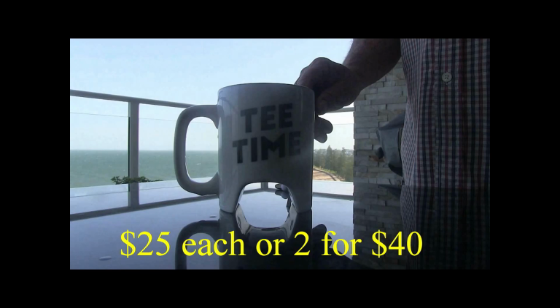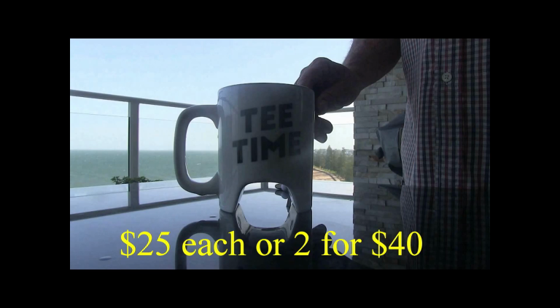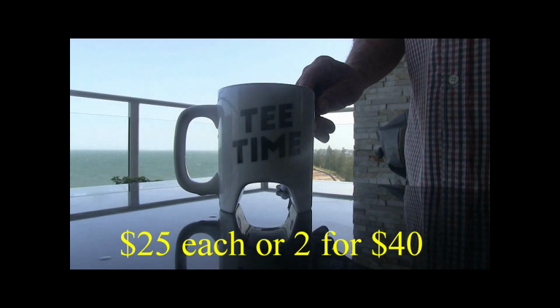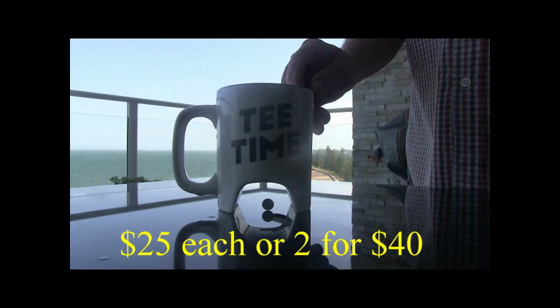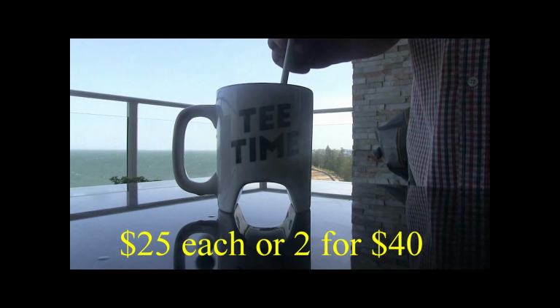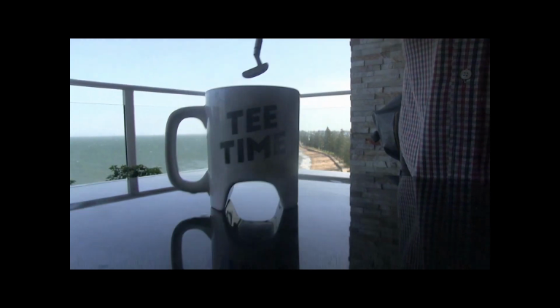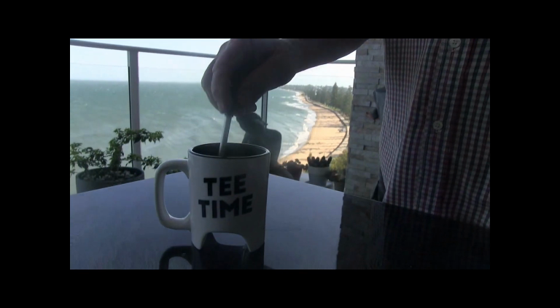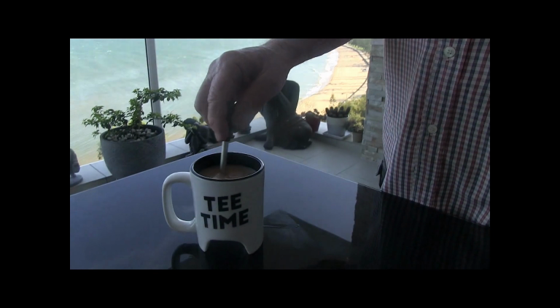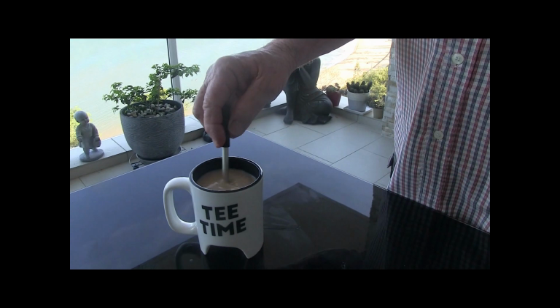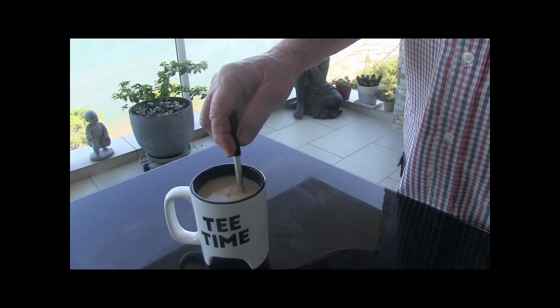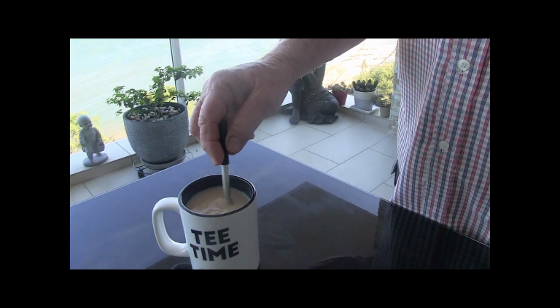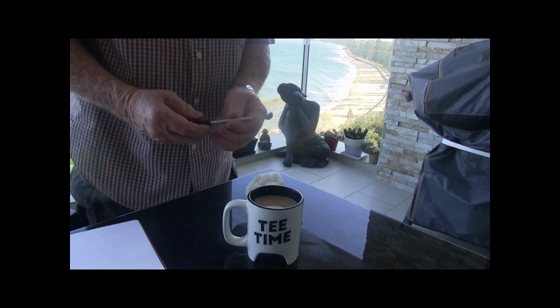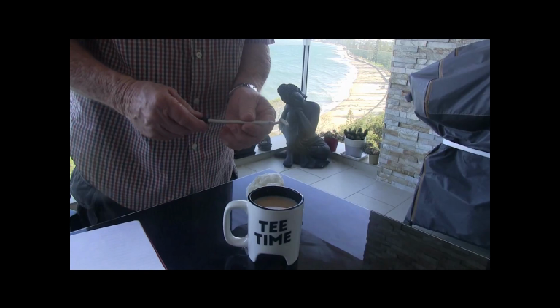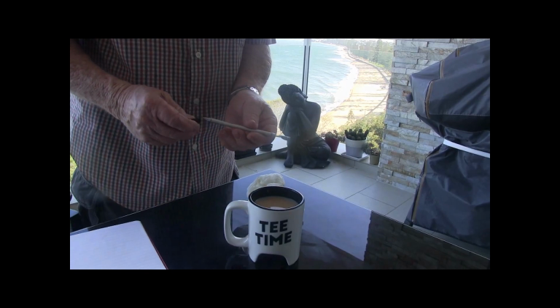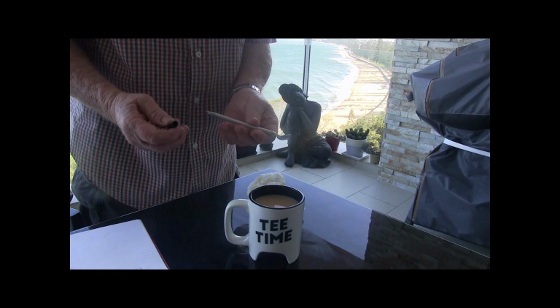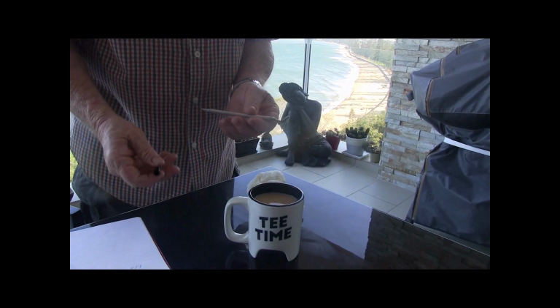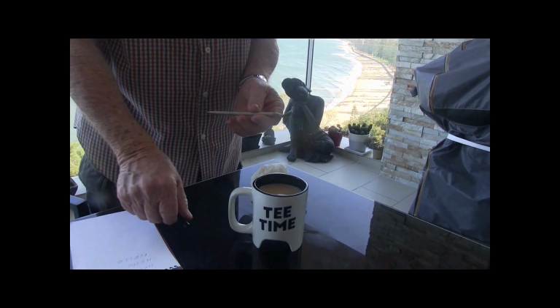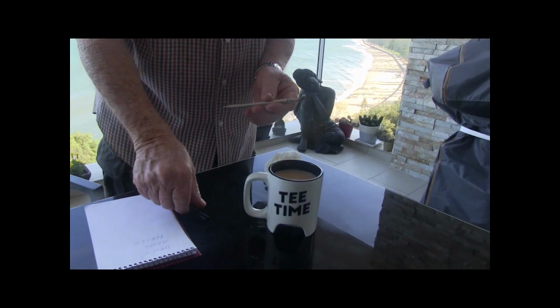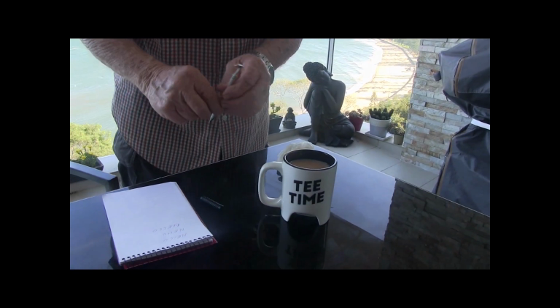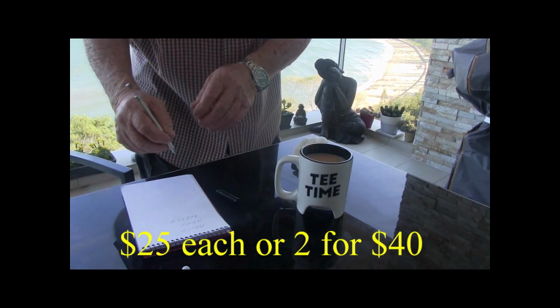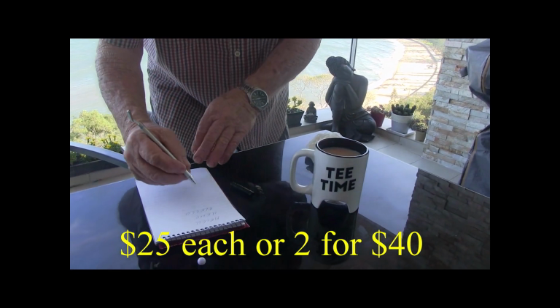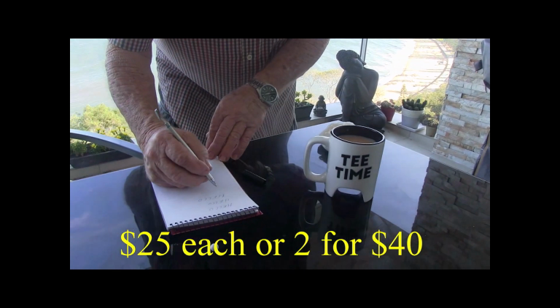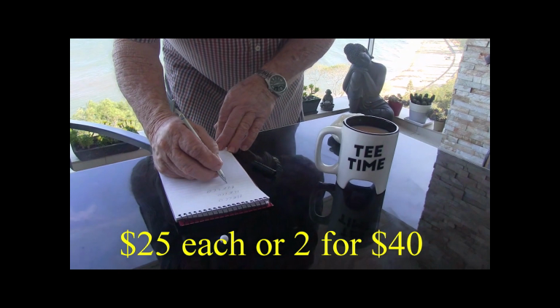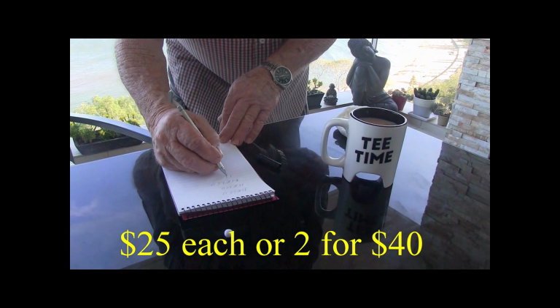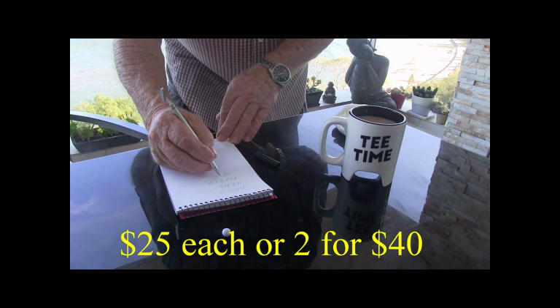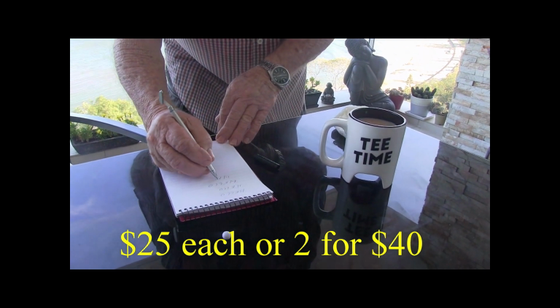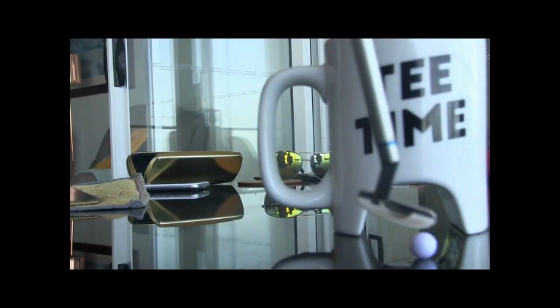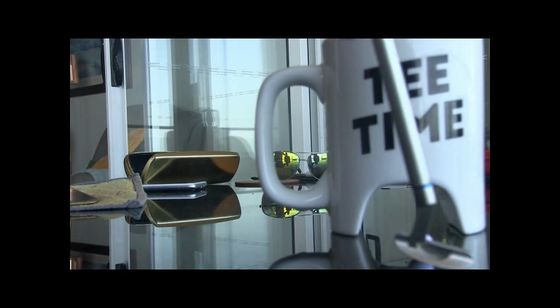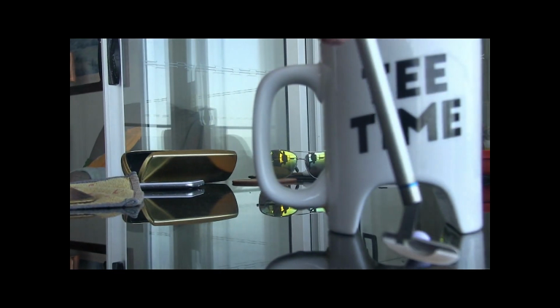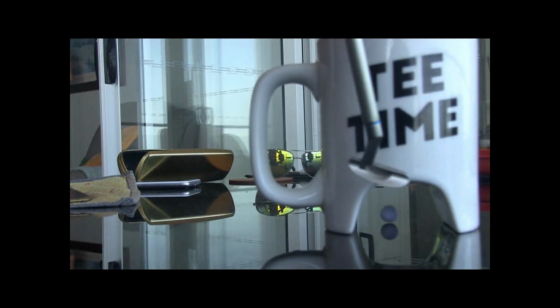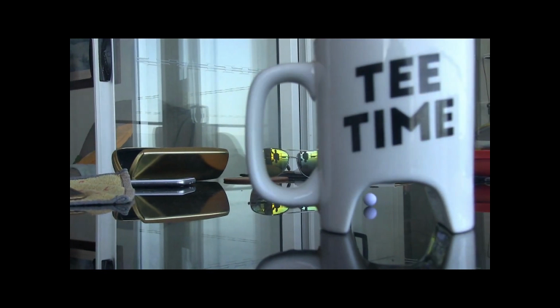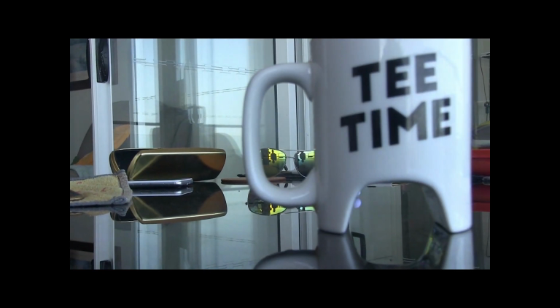Check out these golf marks — $25 each, 2 for 40 bucks. The putter turns into a drink stirrer, and then the drink stirrer turns into a peg. What a great gift — the perfect gift for the golfer in your life.